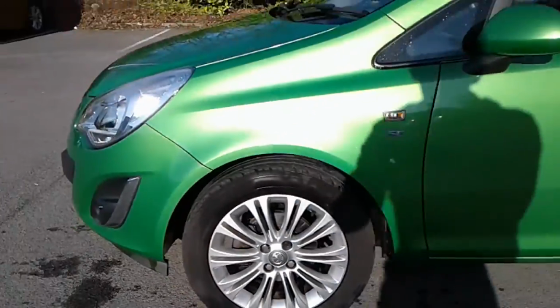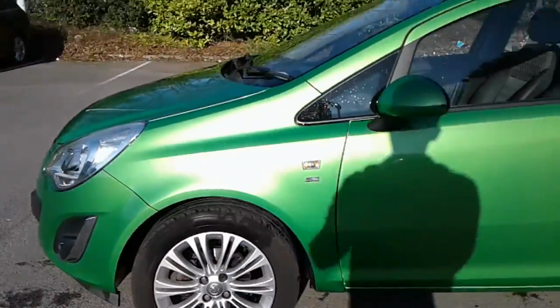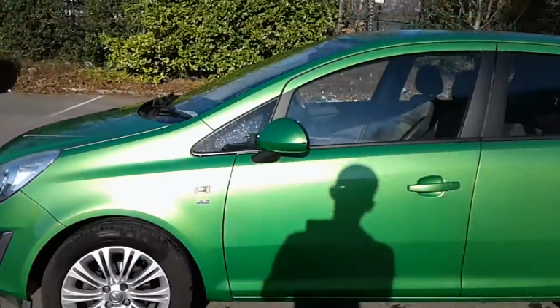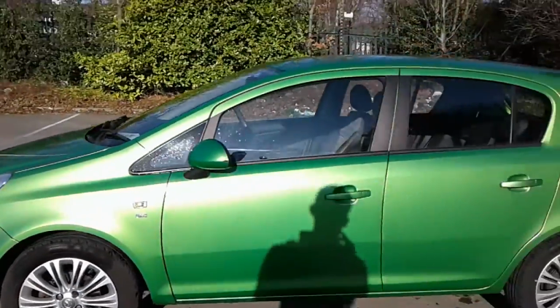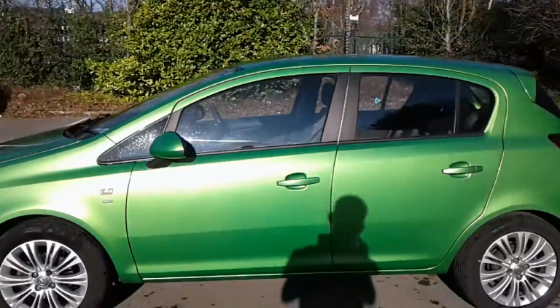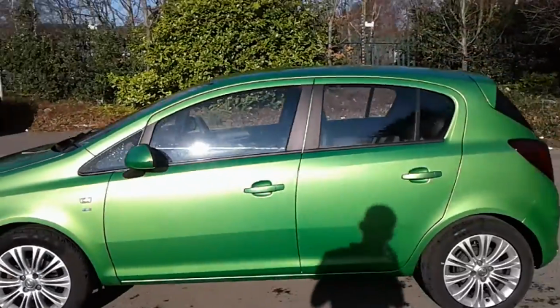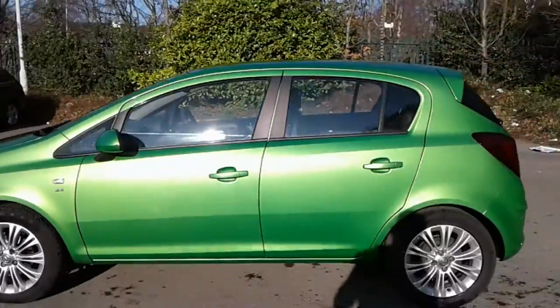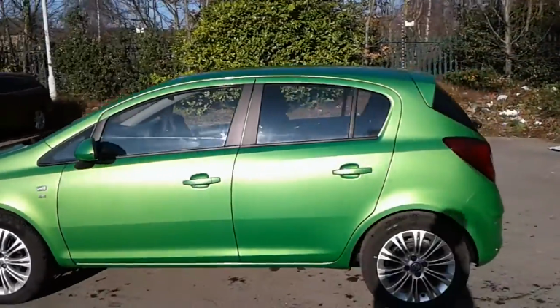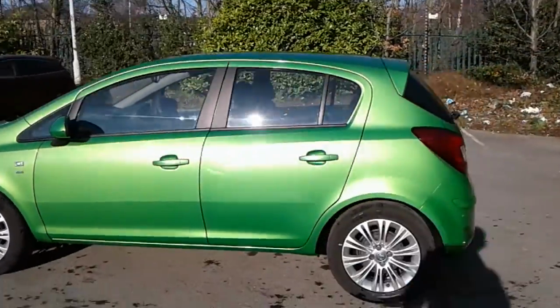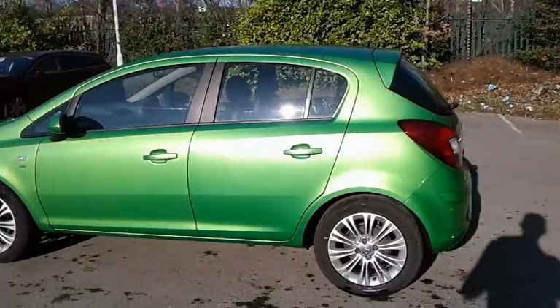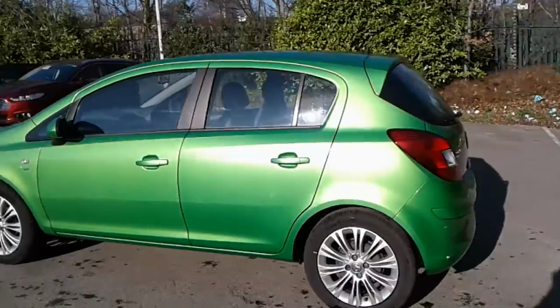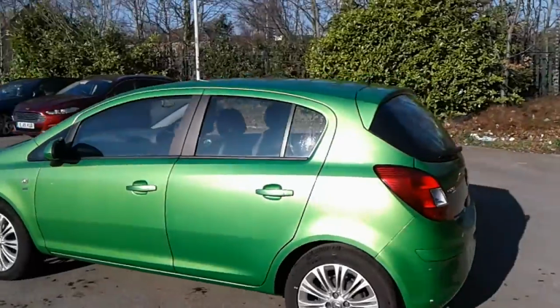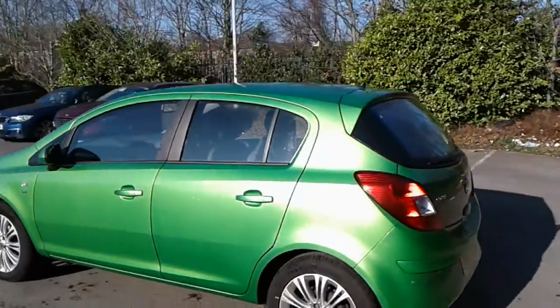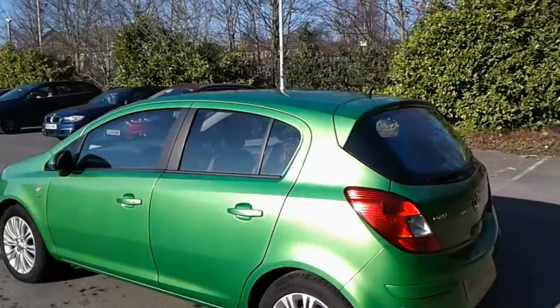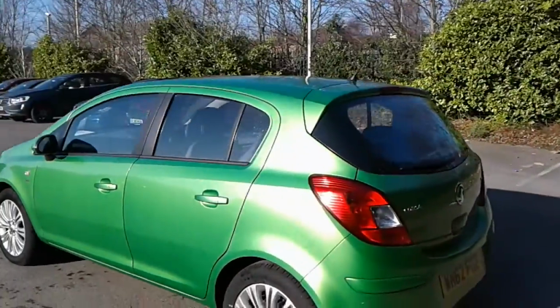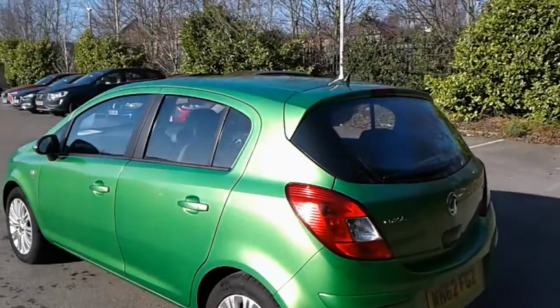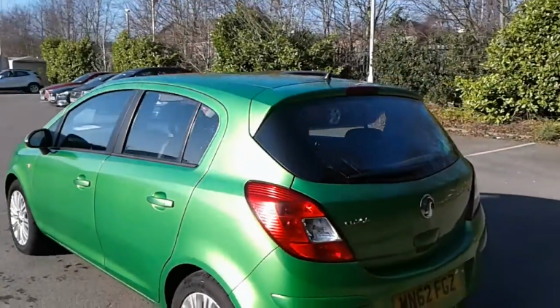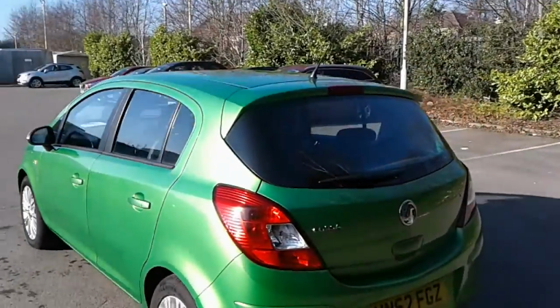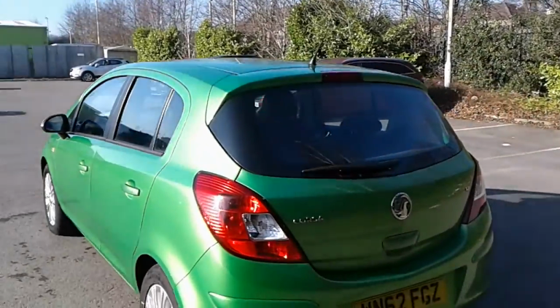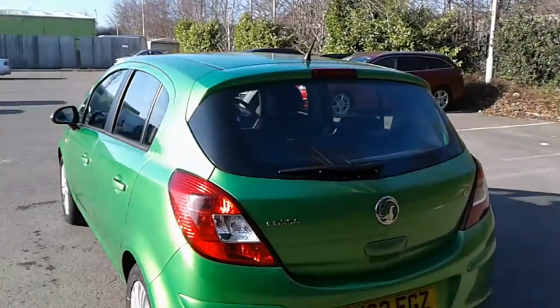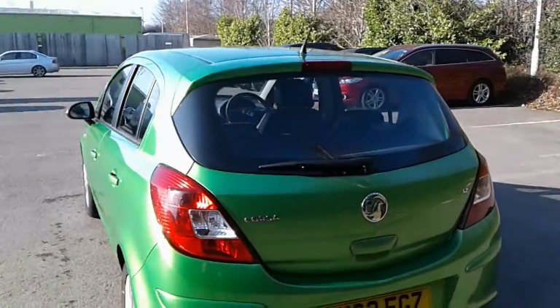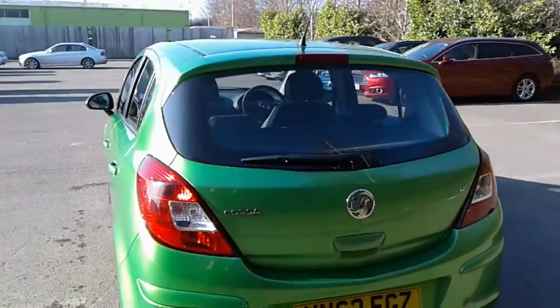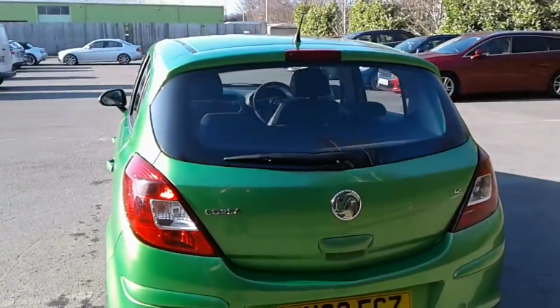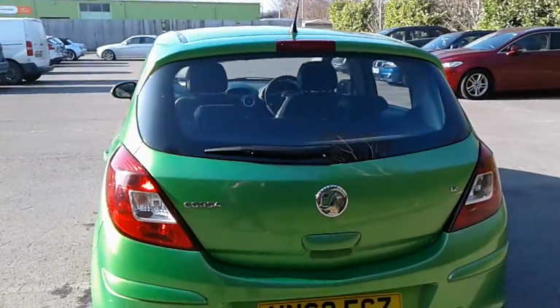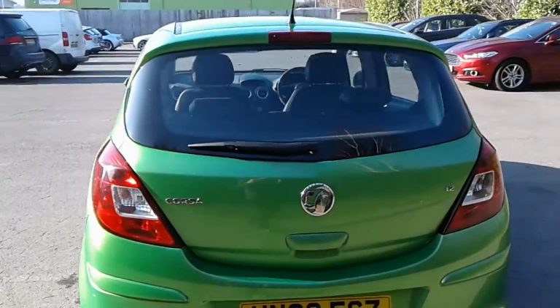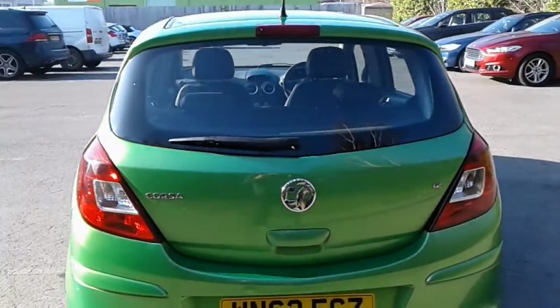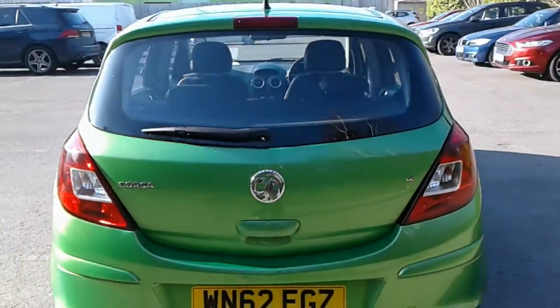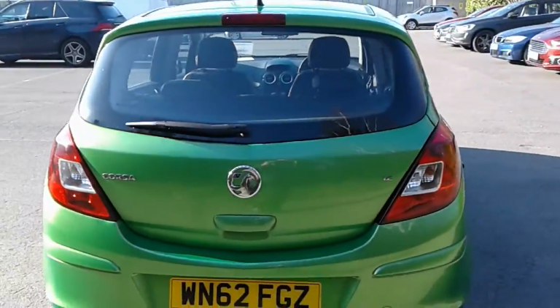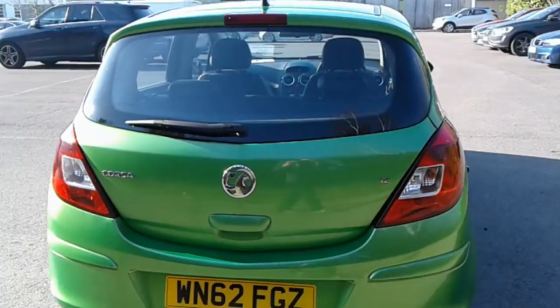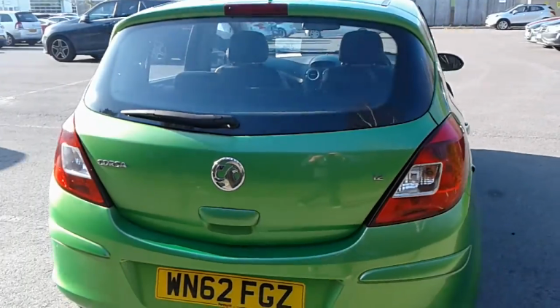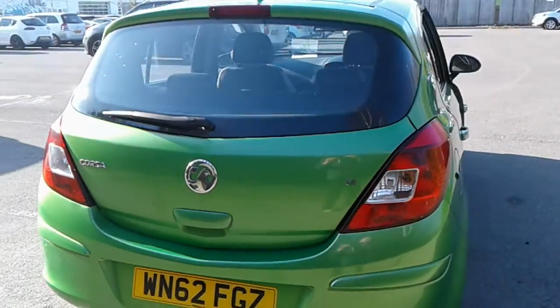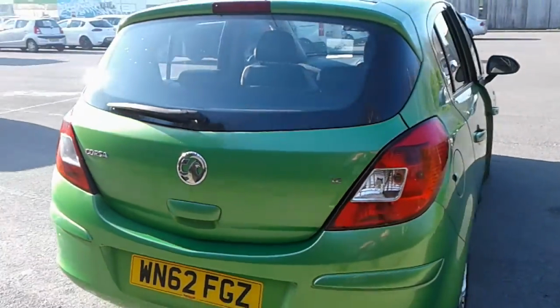There is a good size boot in the Corsa, and if you do need more space, the rear seats have a 60-40 split.